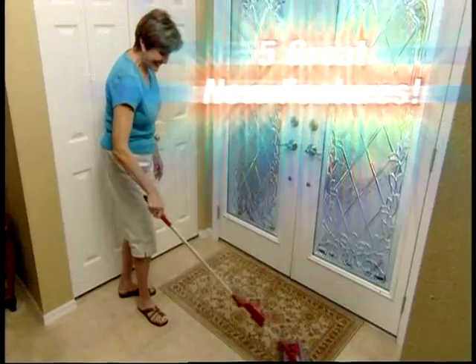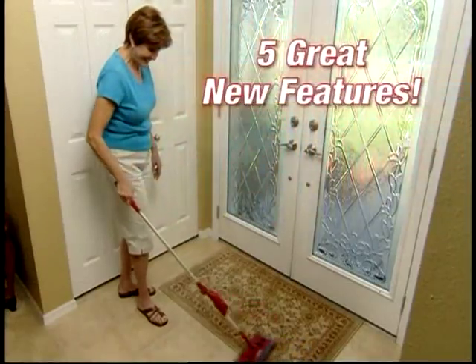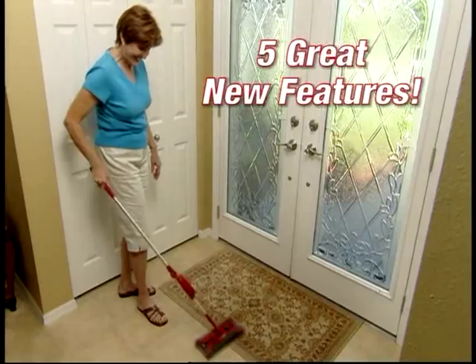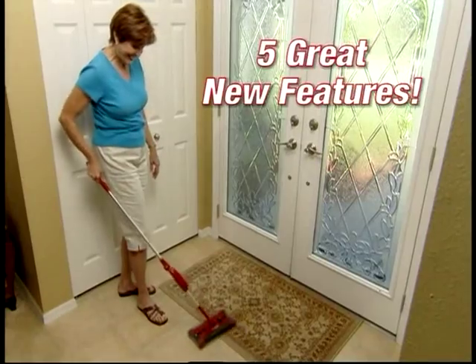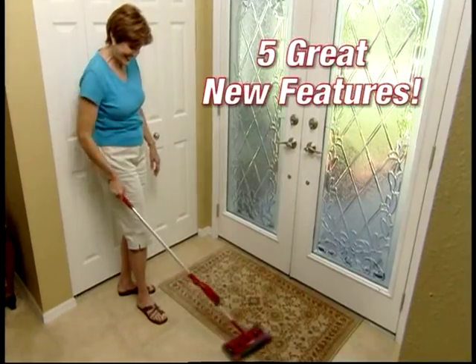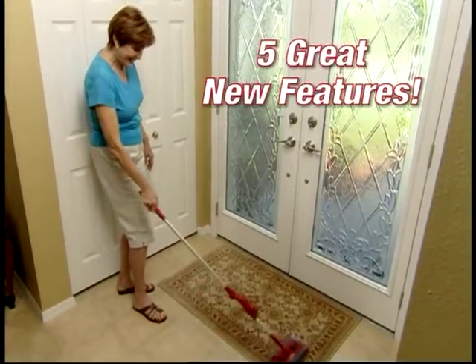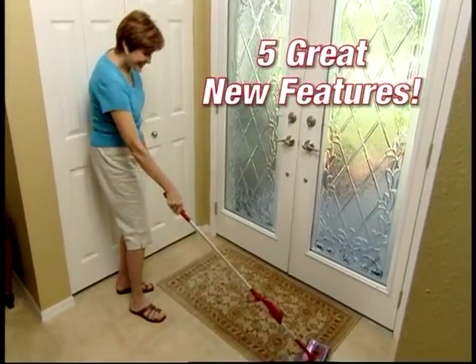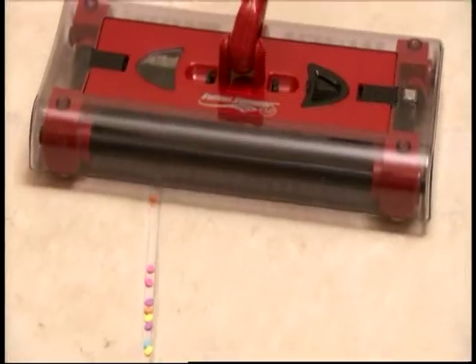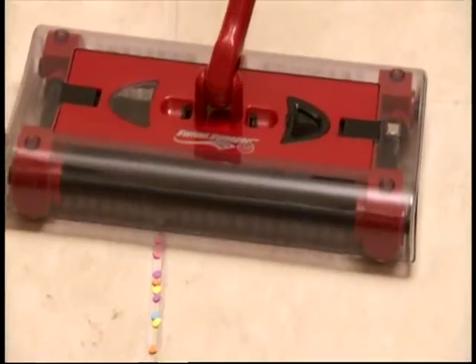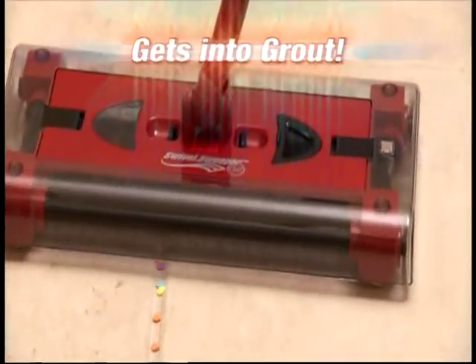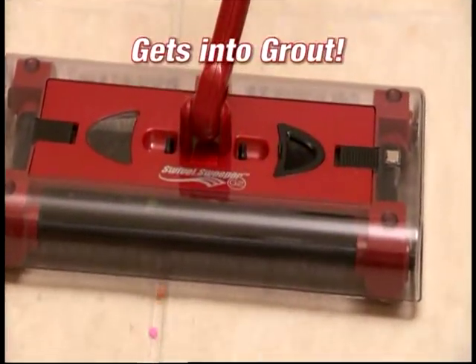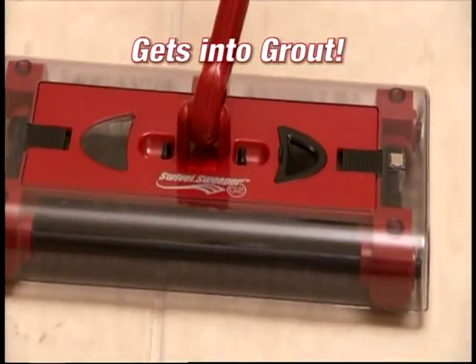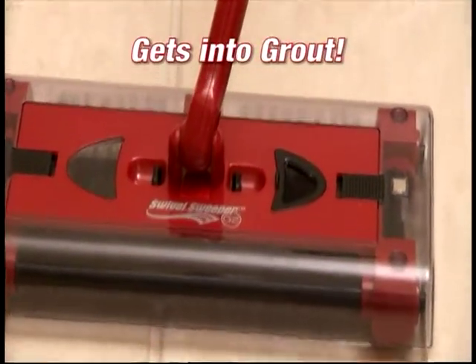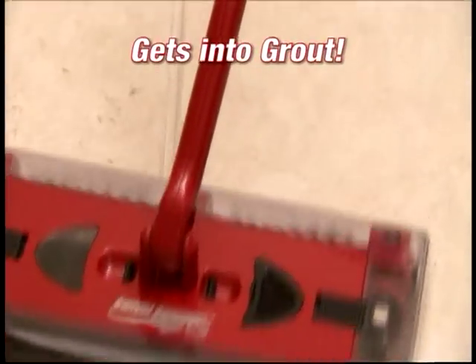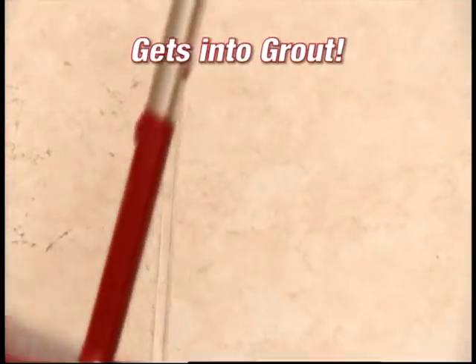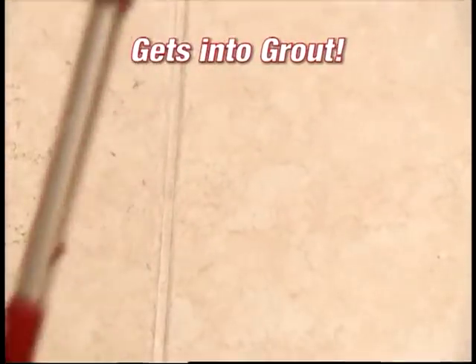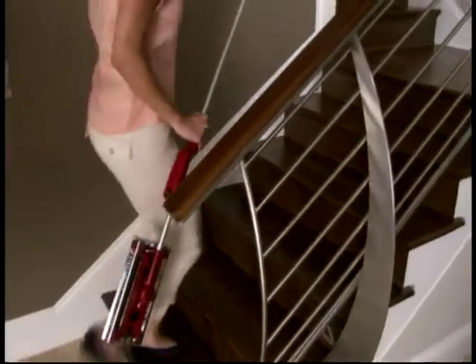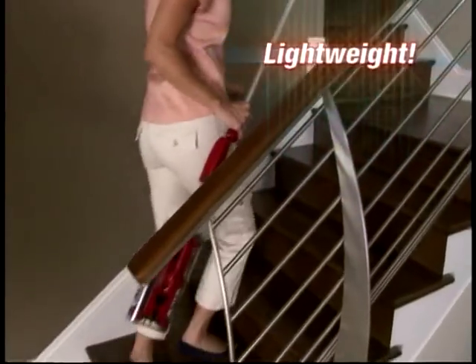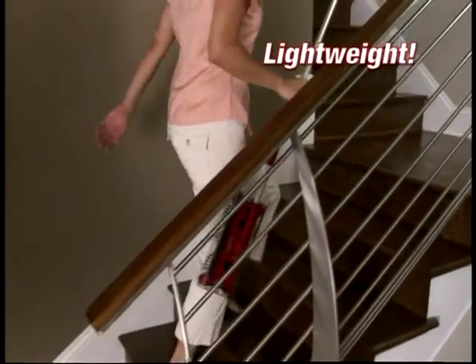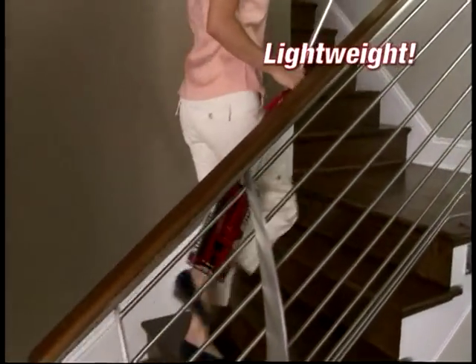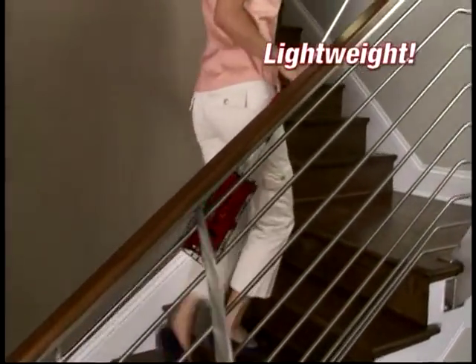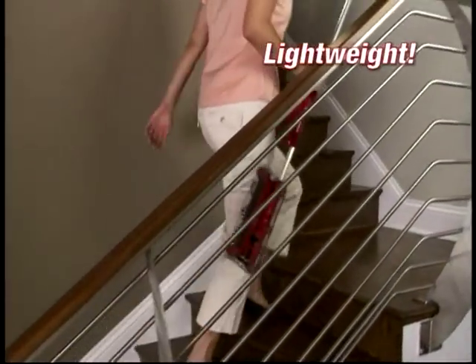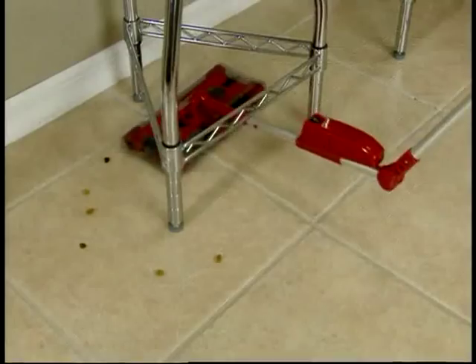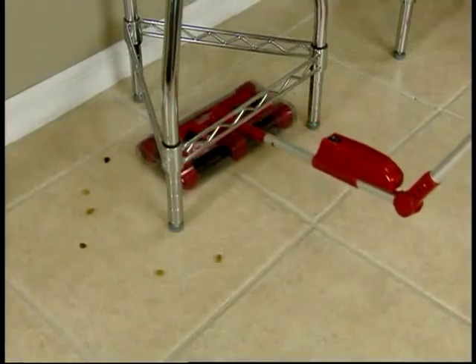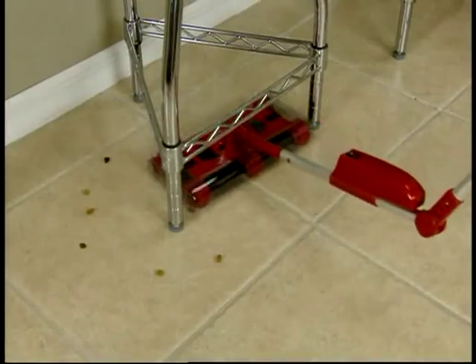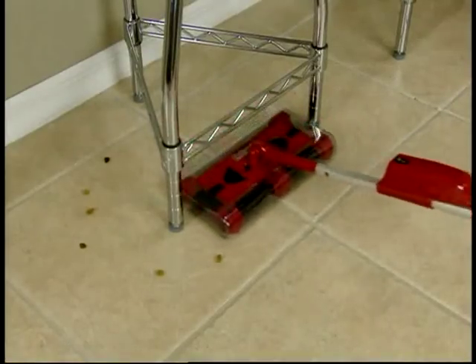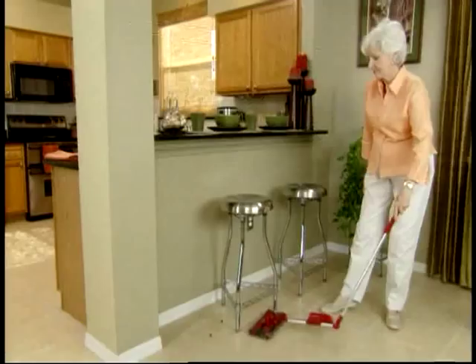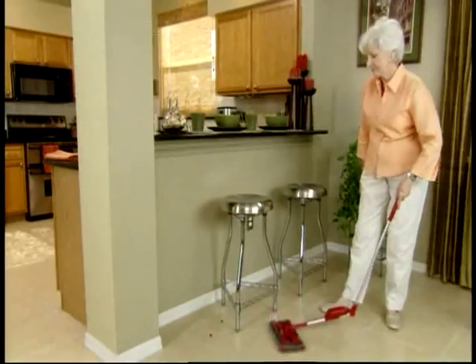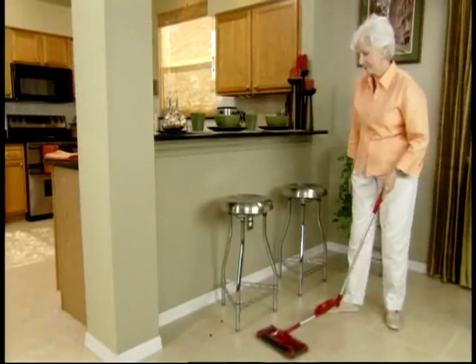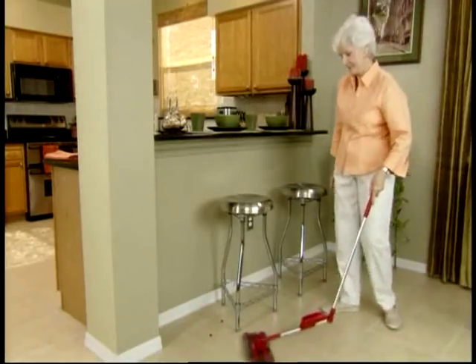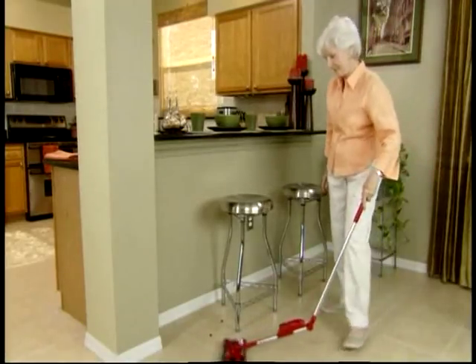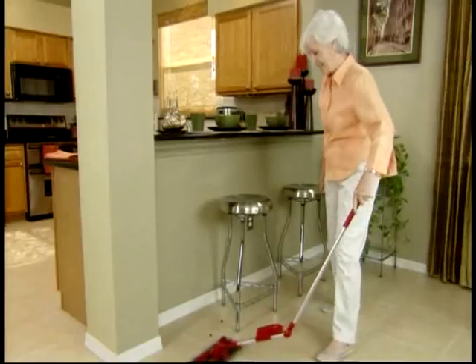Five reasons why the best just got better. It's easy to use and even picks up in grout lines. And at two pounds, it's still the lightest-weight cordless sweeper out there, which makes it so easy to use.